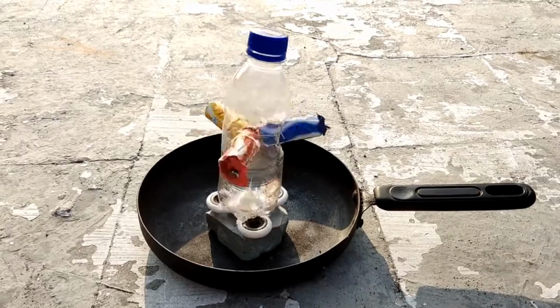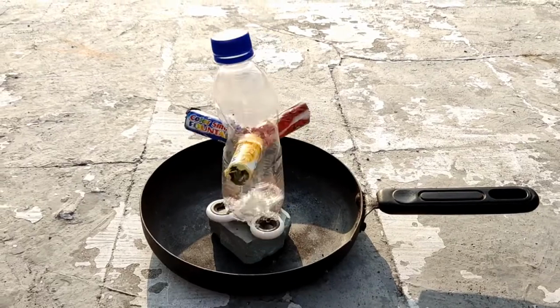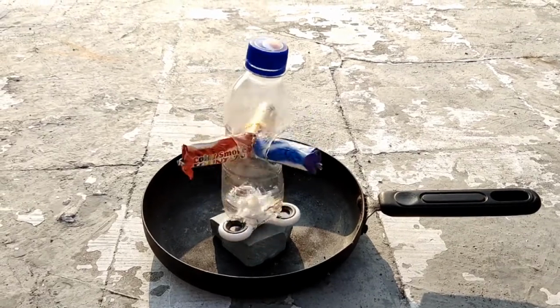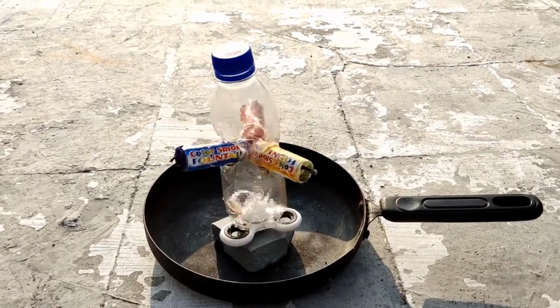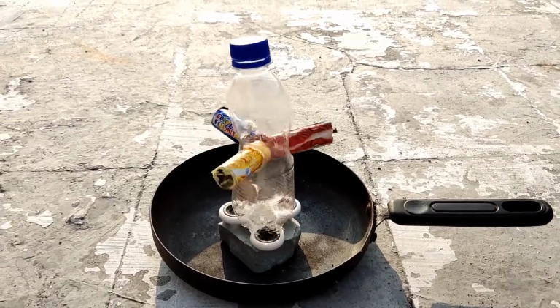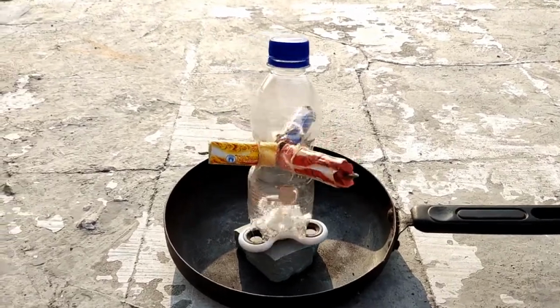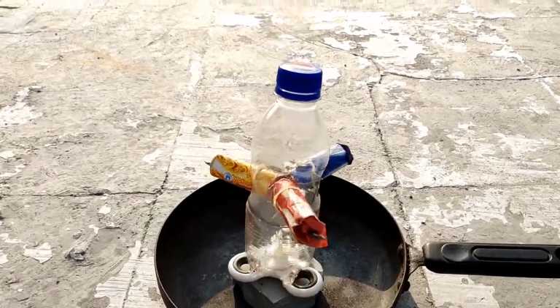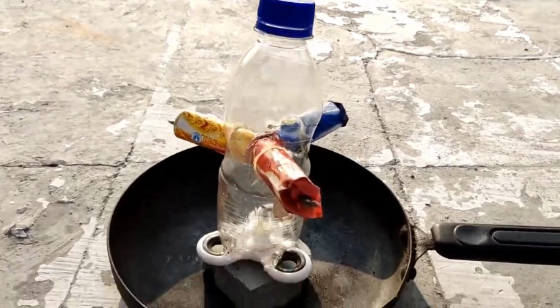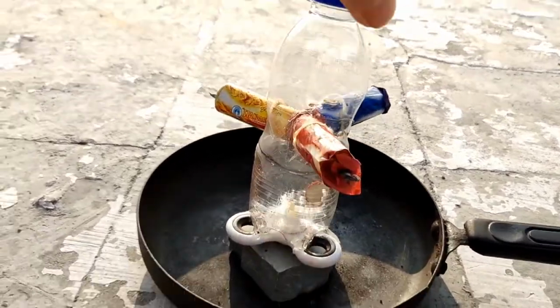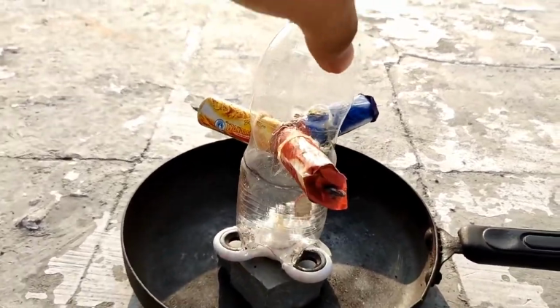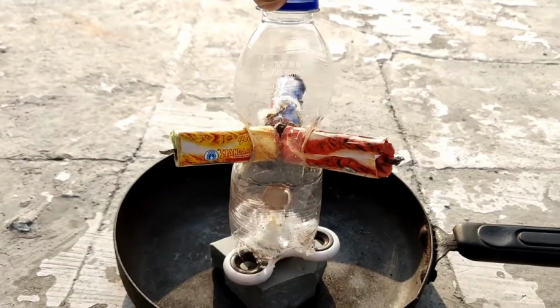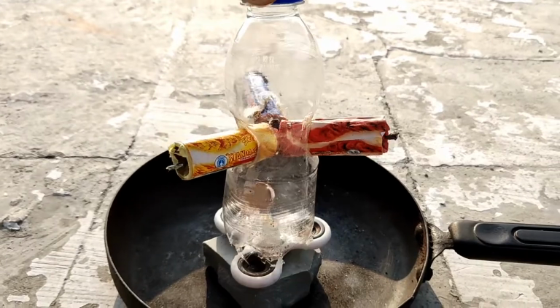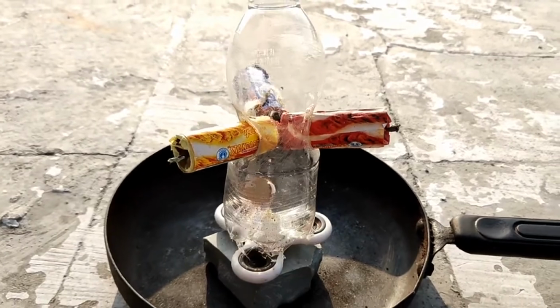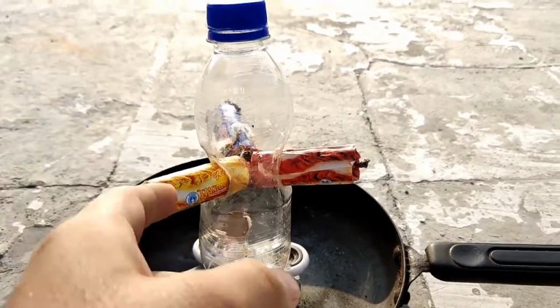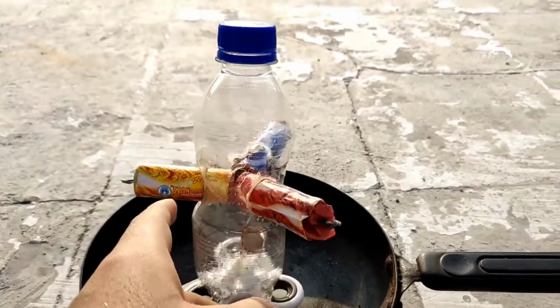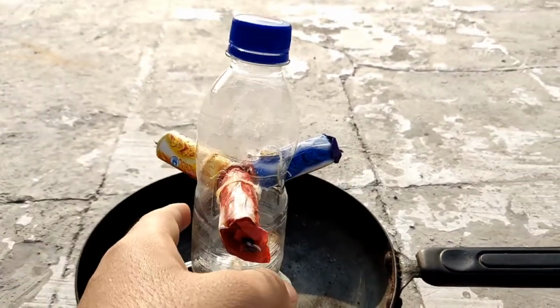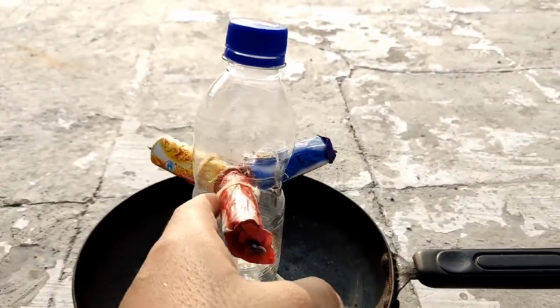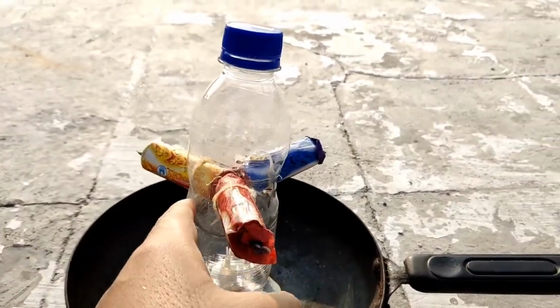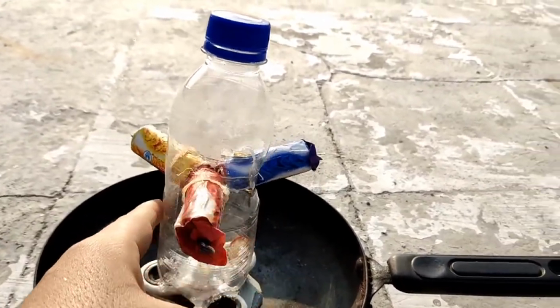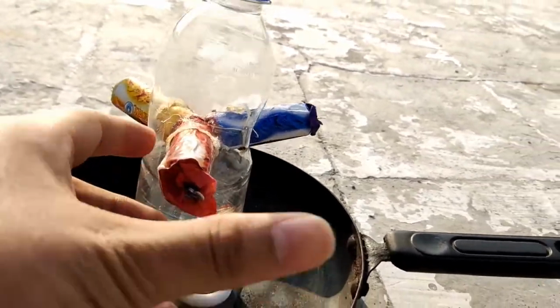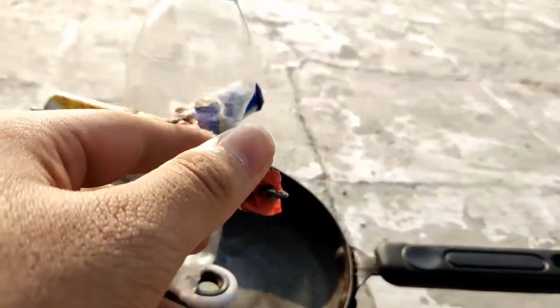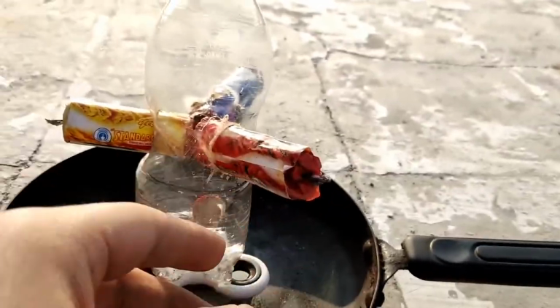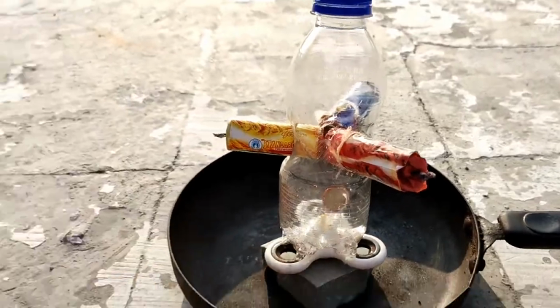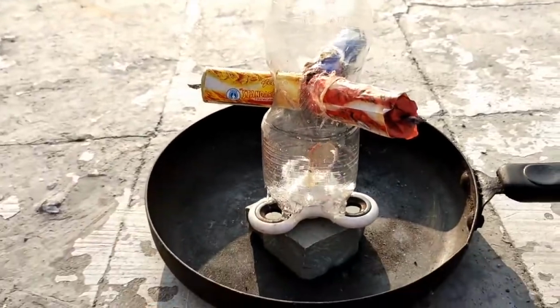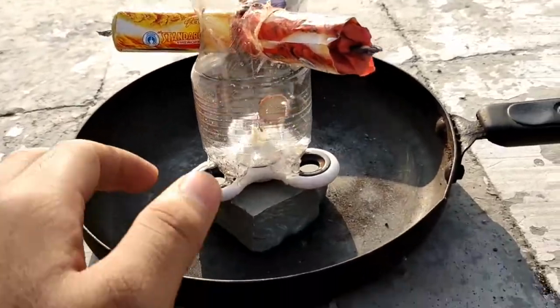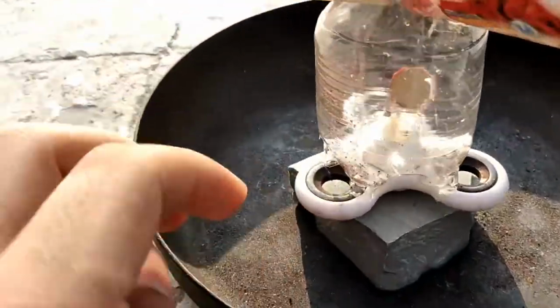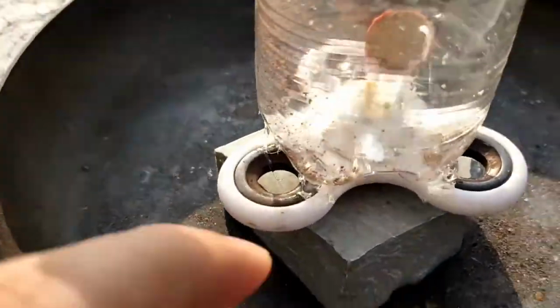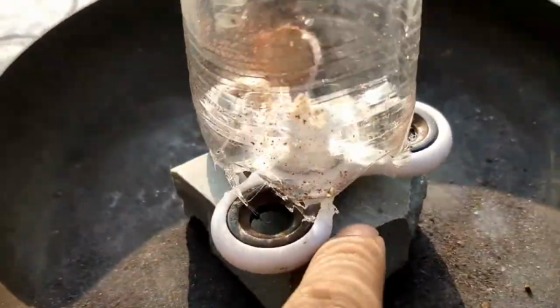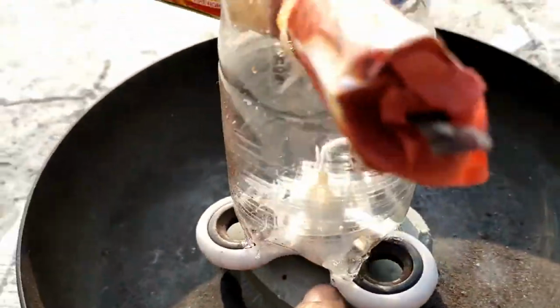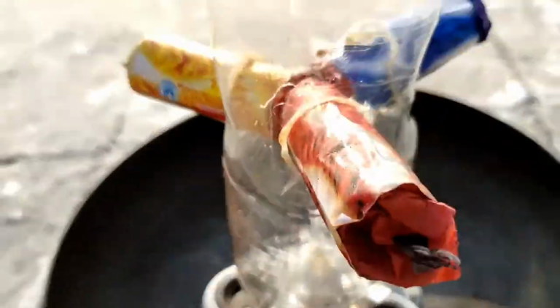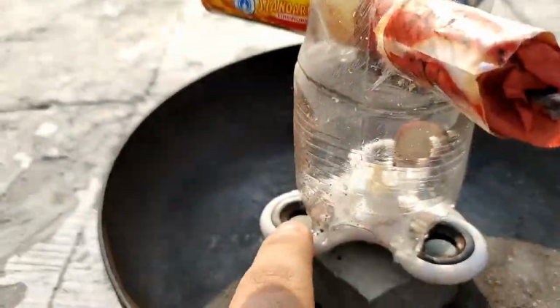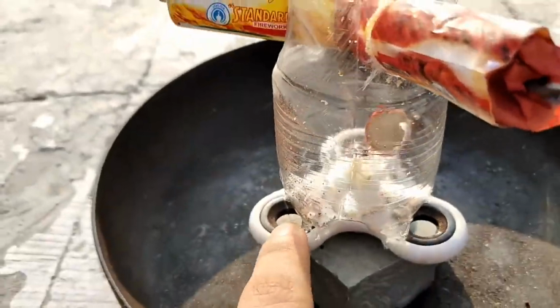In this video, we are going to do something. You can see that there is a Pepsi bottle. In this Pepsi bottle, we have 3 holes, so we can see that there is a color smoke. There is a Rauk, so we have a spoiler.